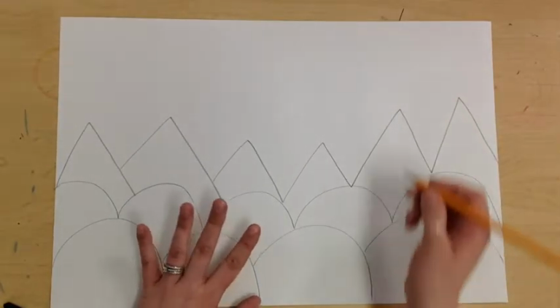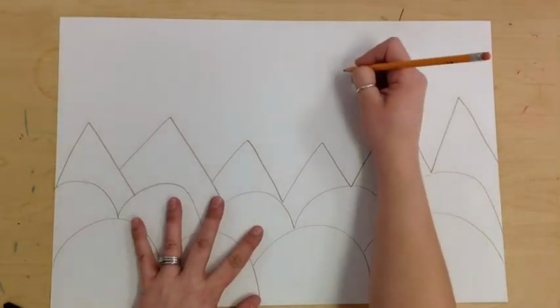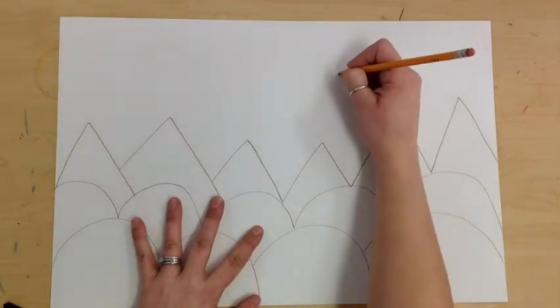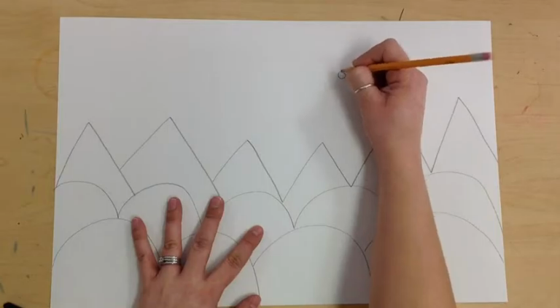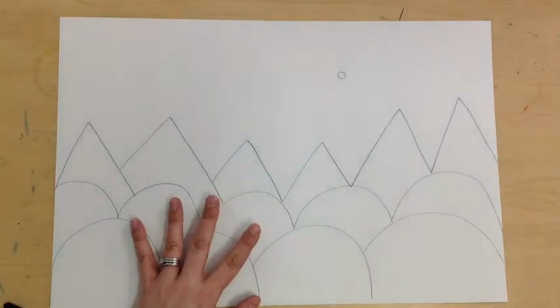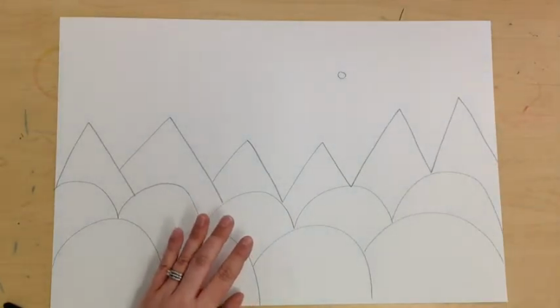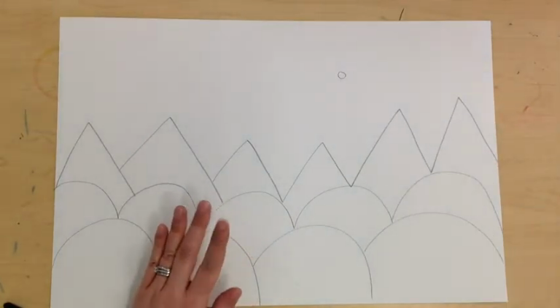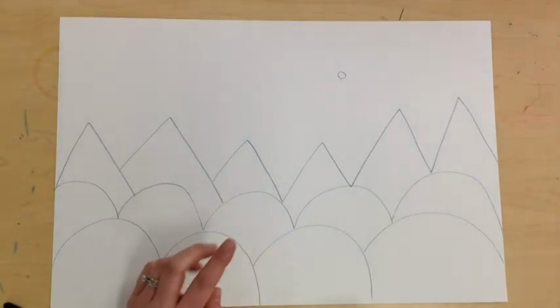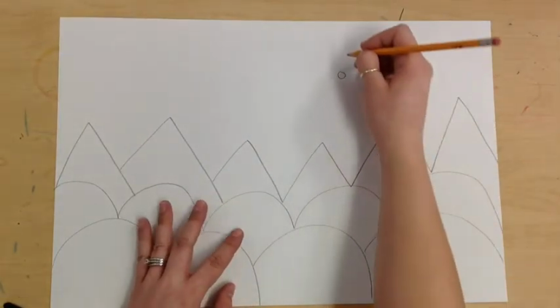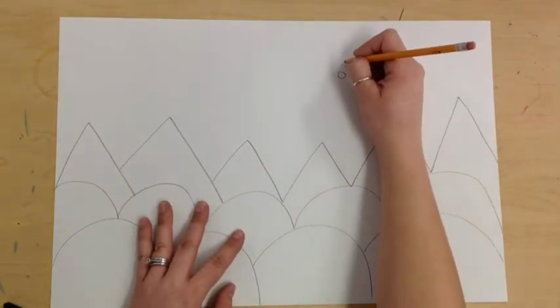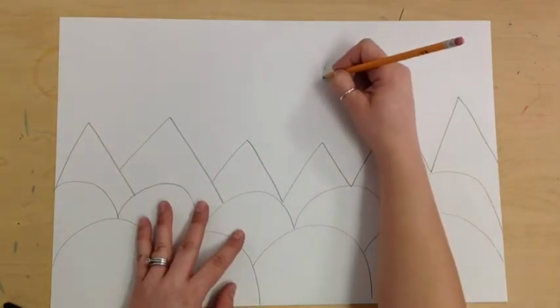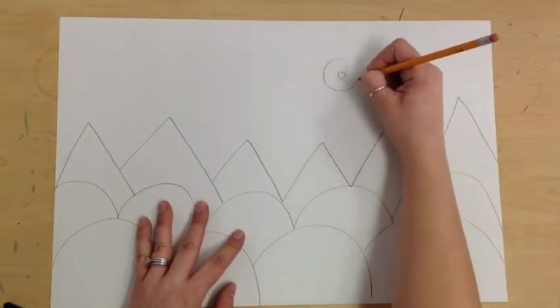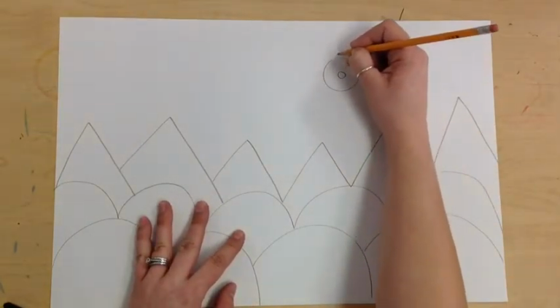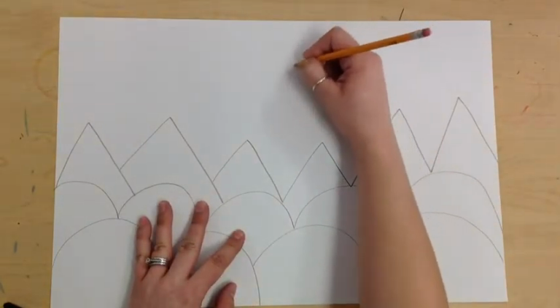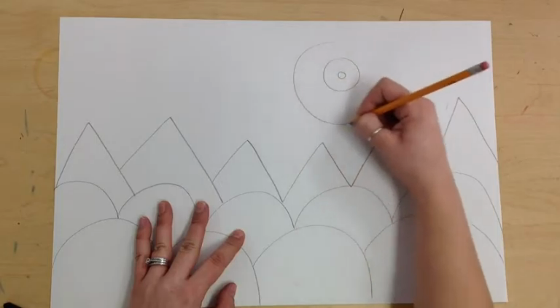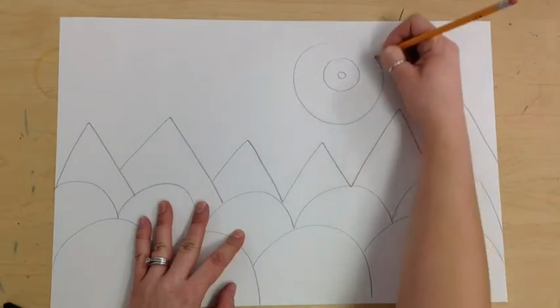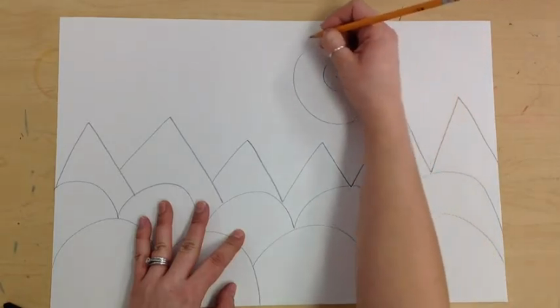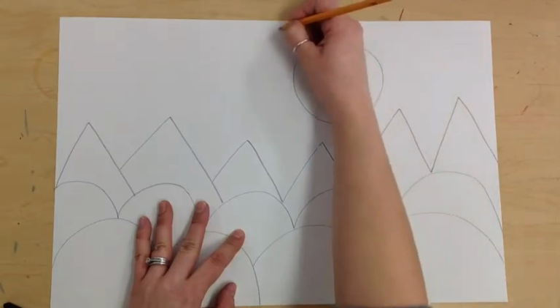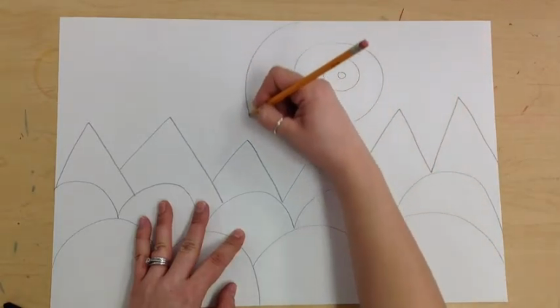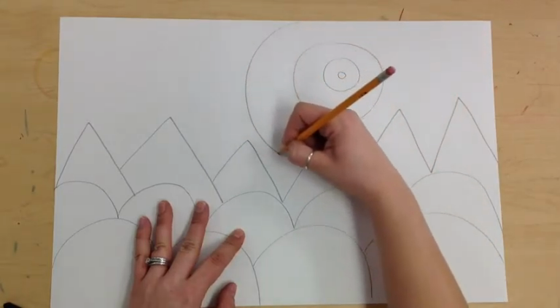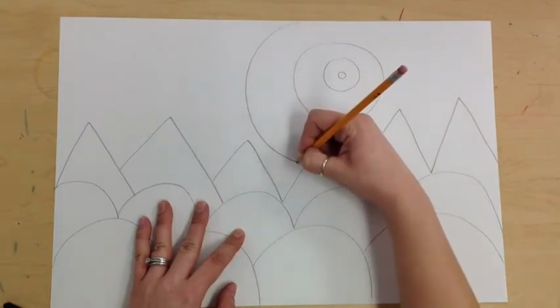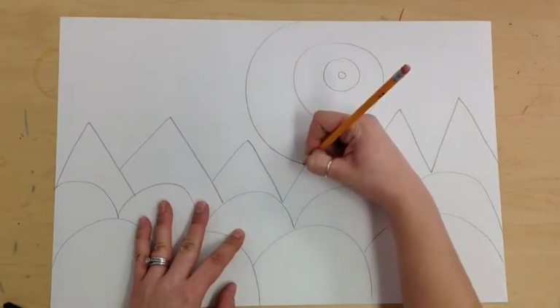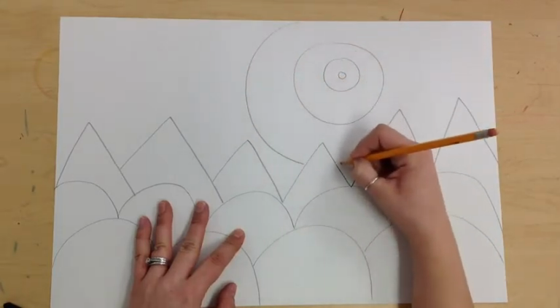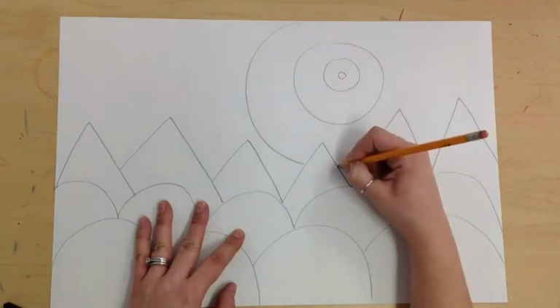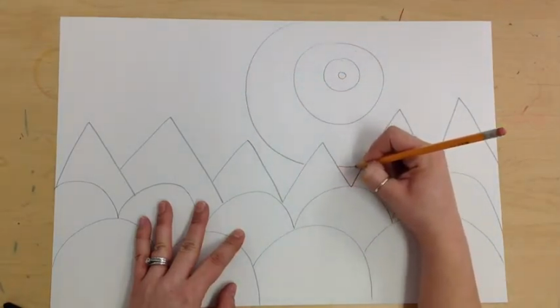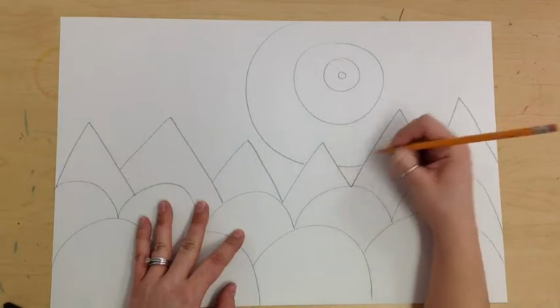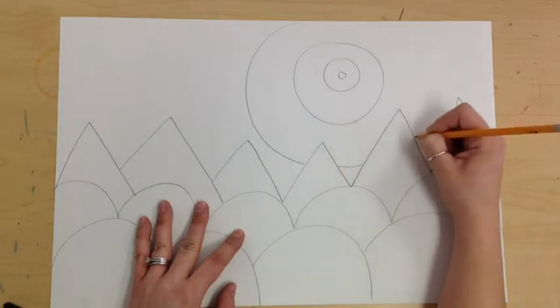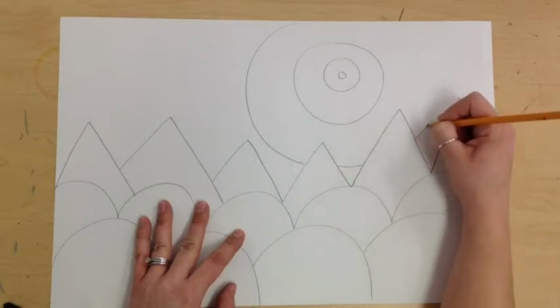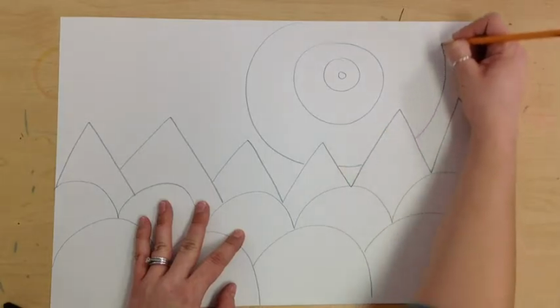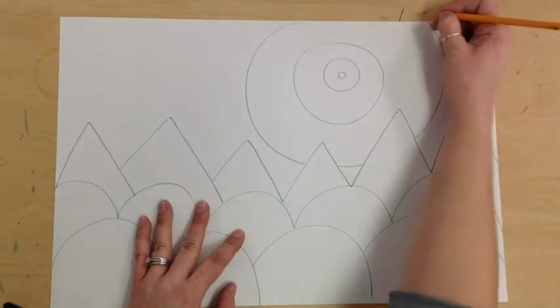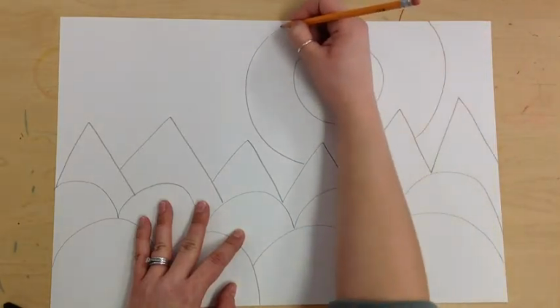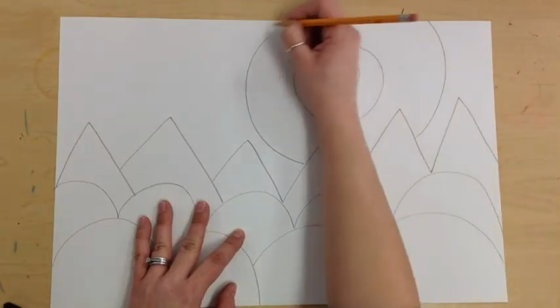You would start by putting a circle somewhere — that's the middle of your sun. Then you're going to do a circle around it, circle around it, circle around it. We've talked about overlapping lines, so now we have to jump, jump, and then it goes to the edge.